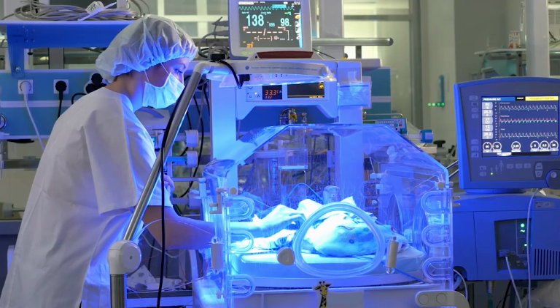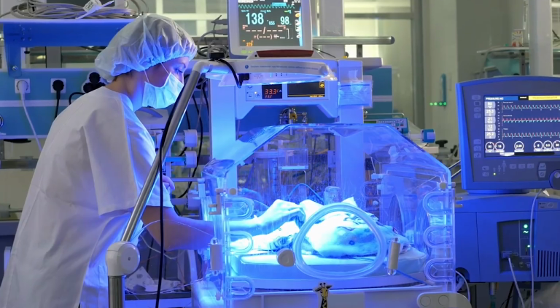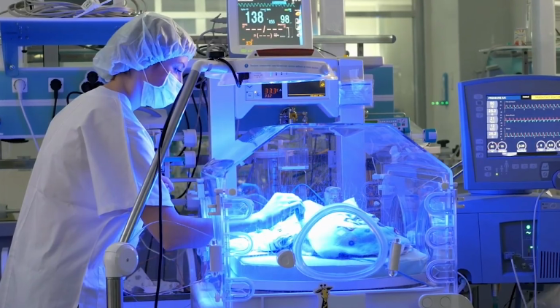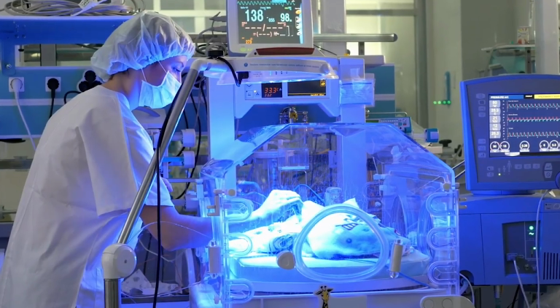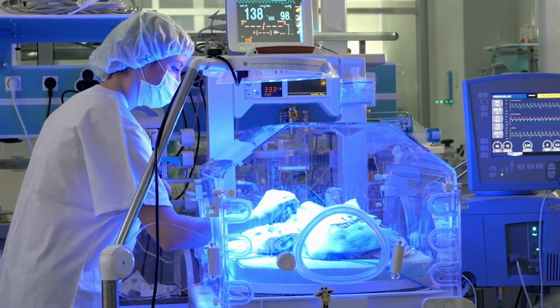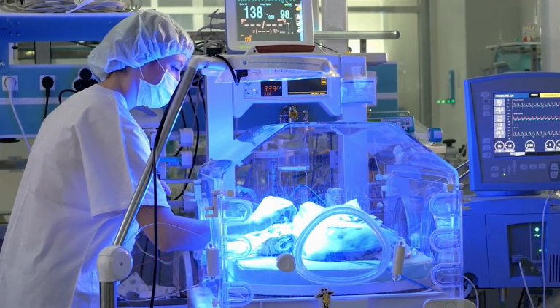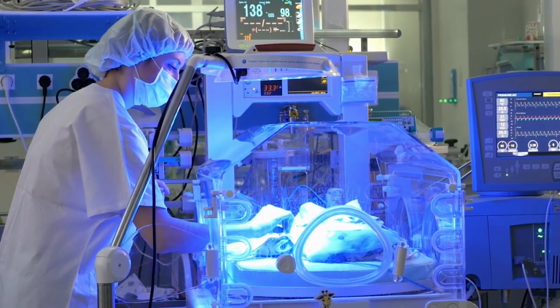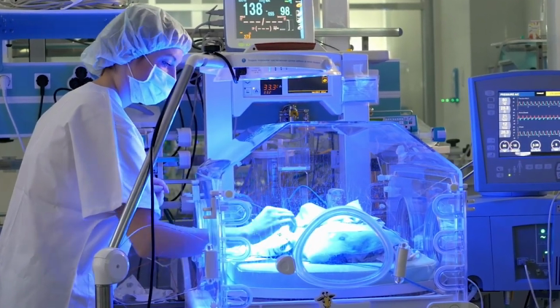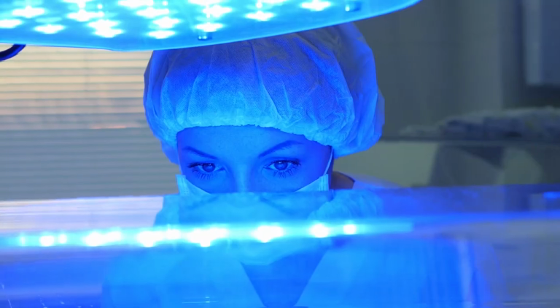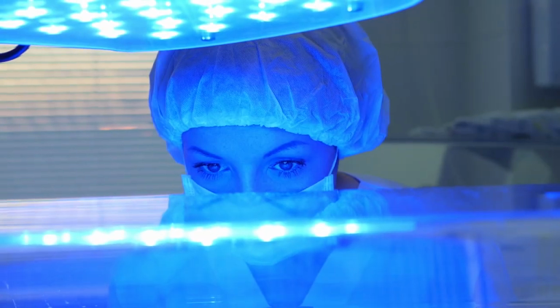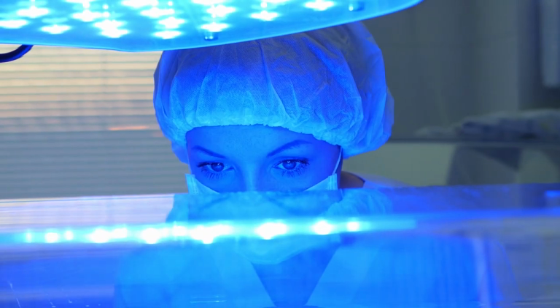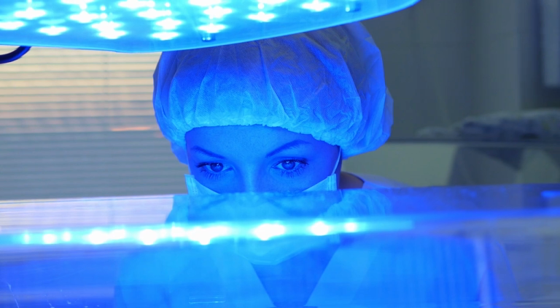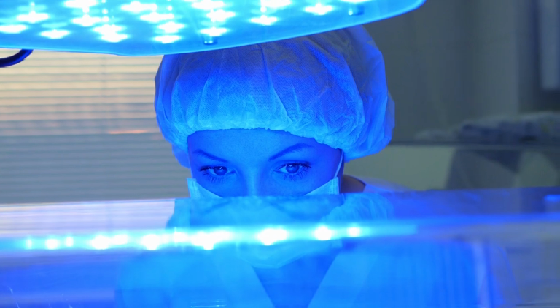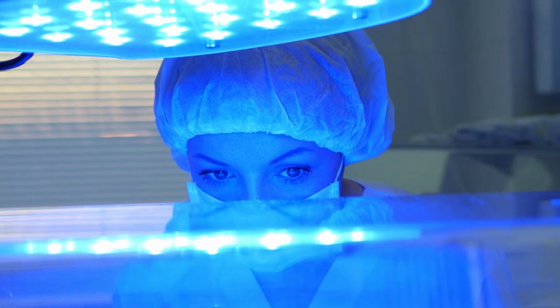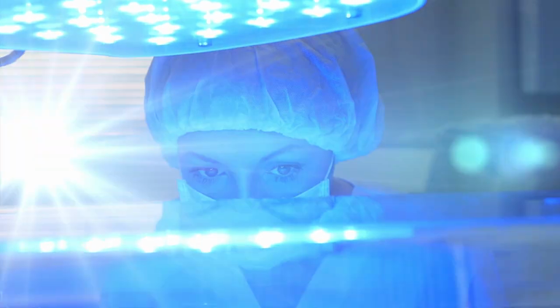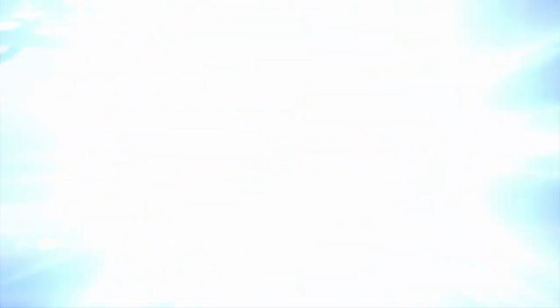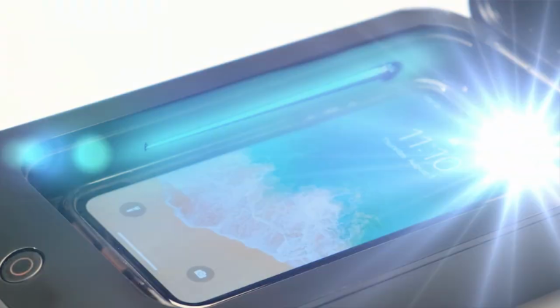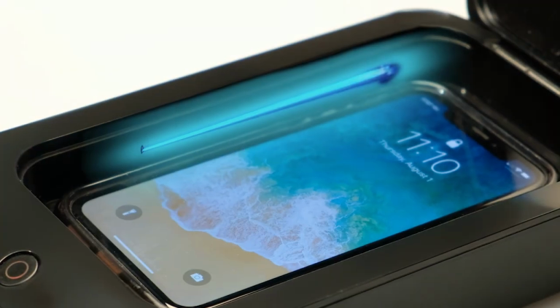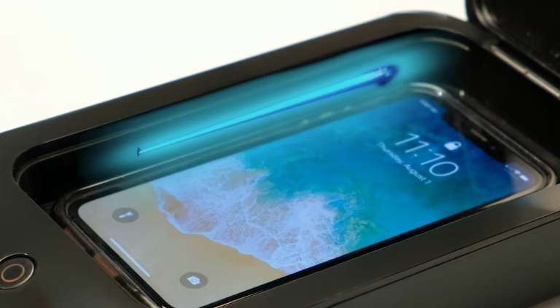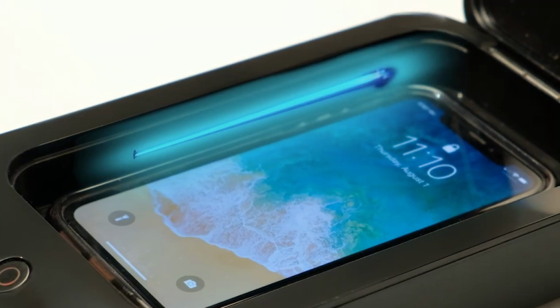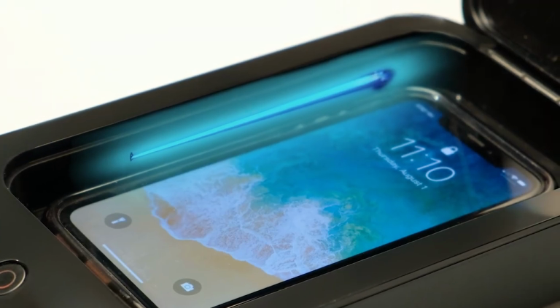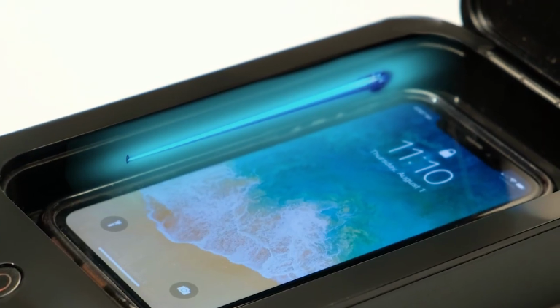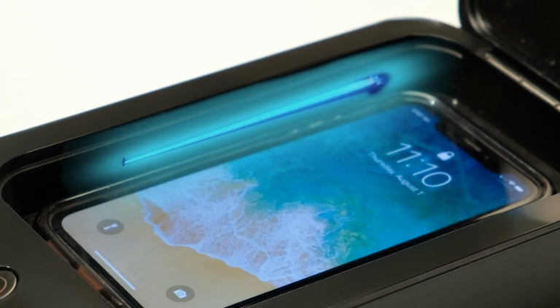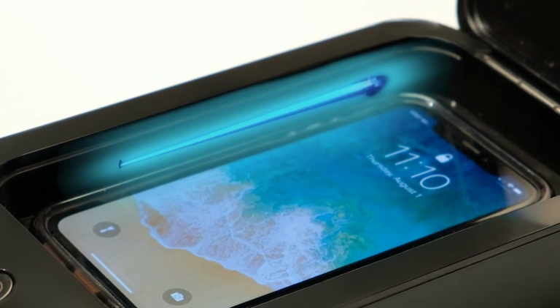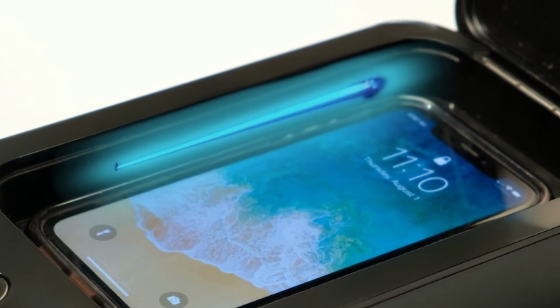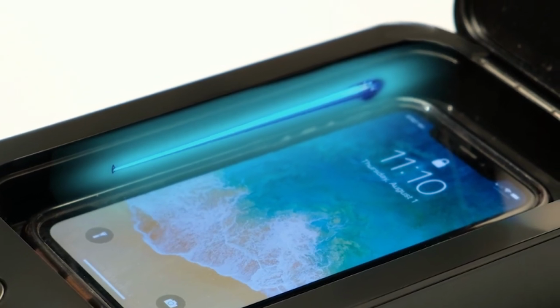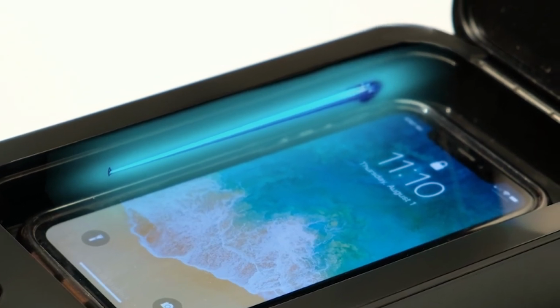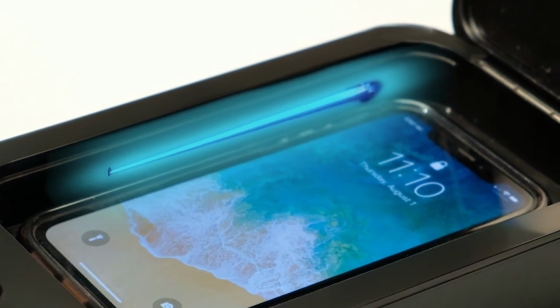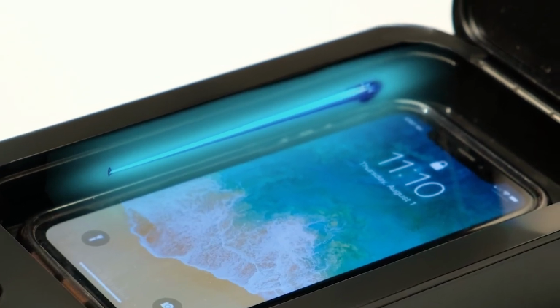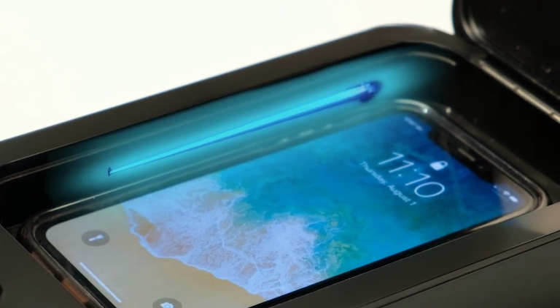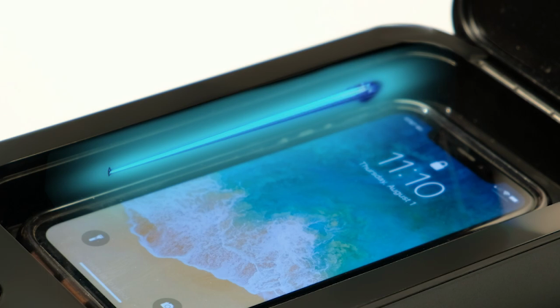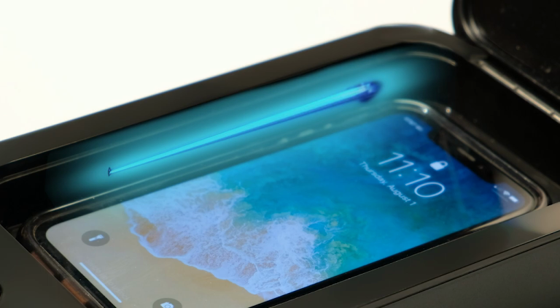Today, hospitals use UV lights to keep their environment sterilized and germ-free. ZeroGerm uses the same UV technology without the use of any chemicals.